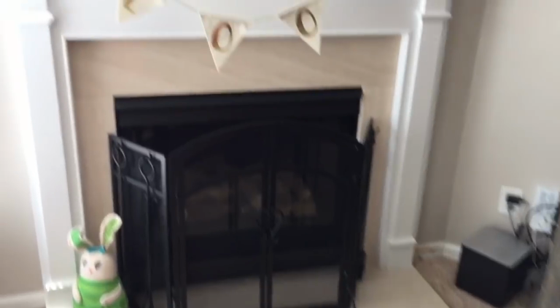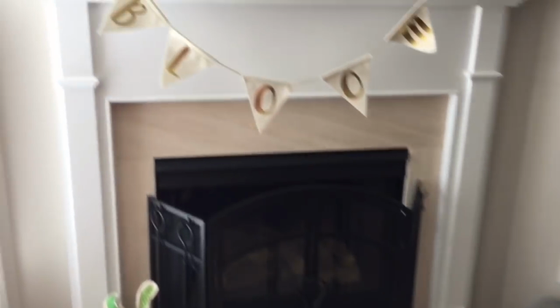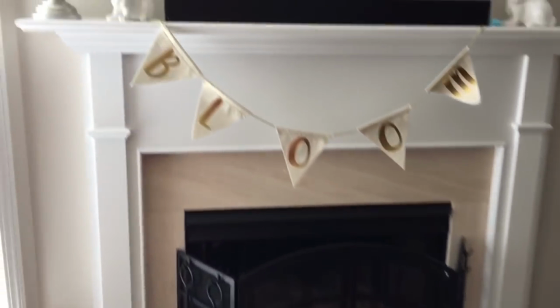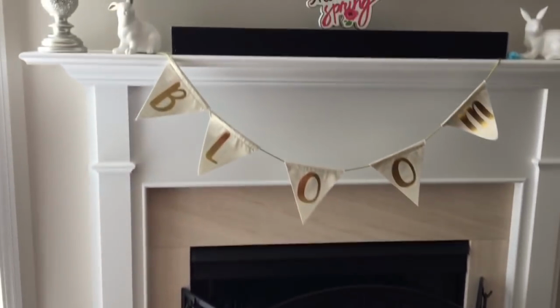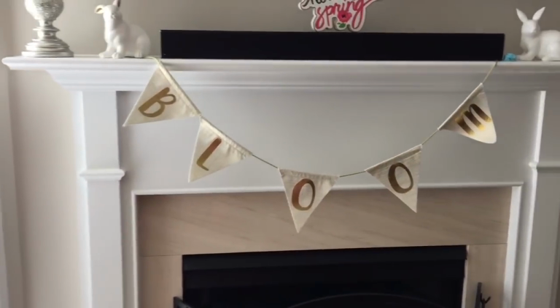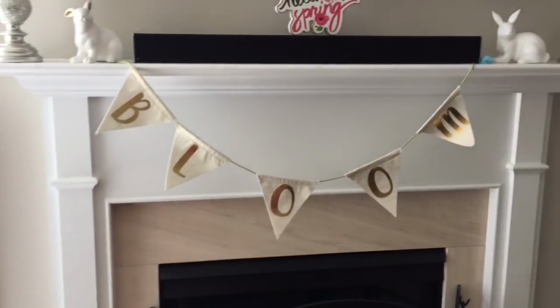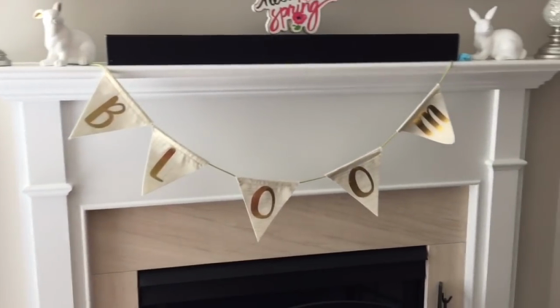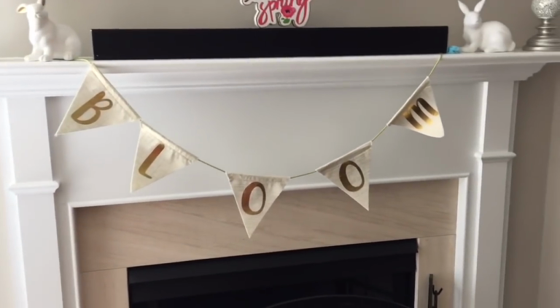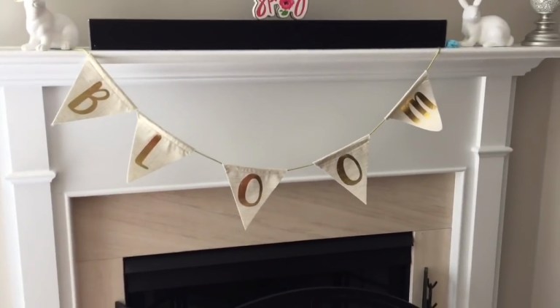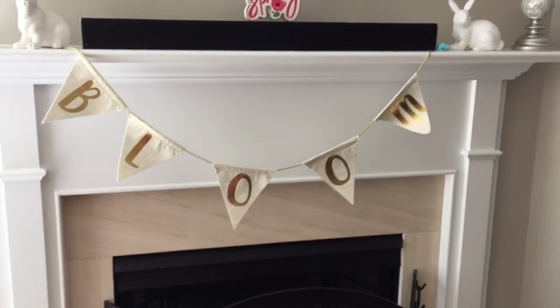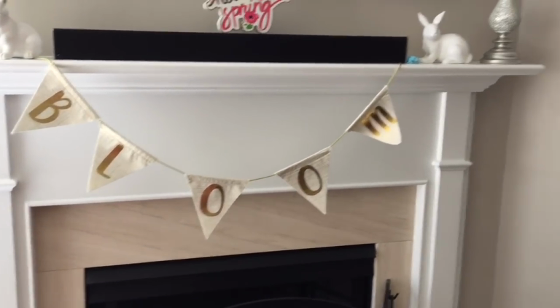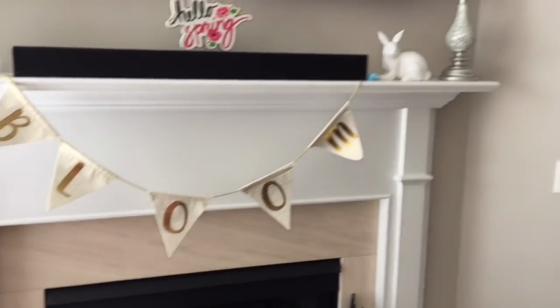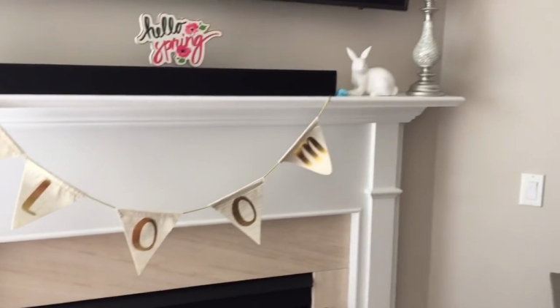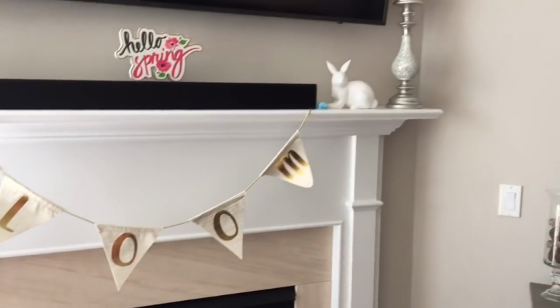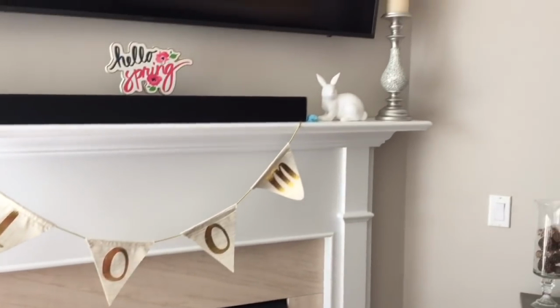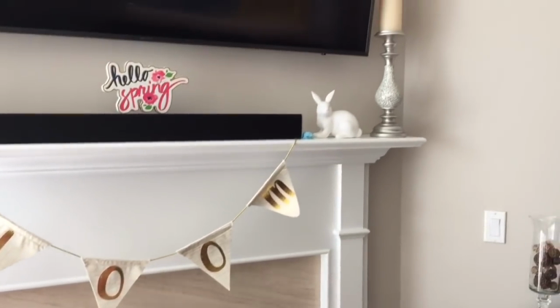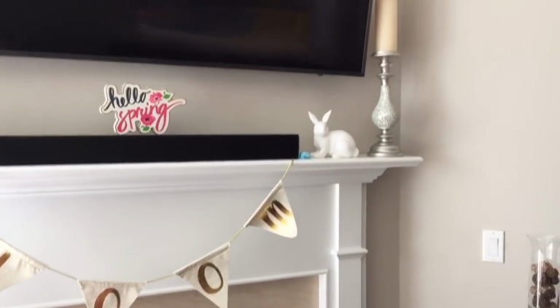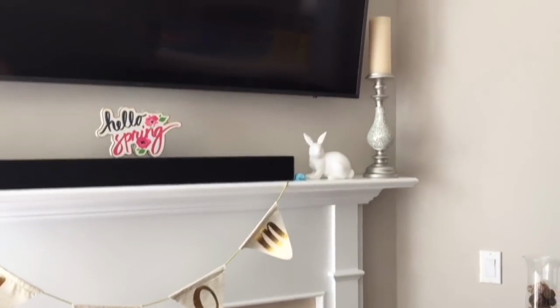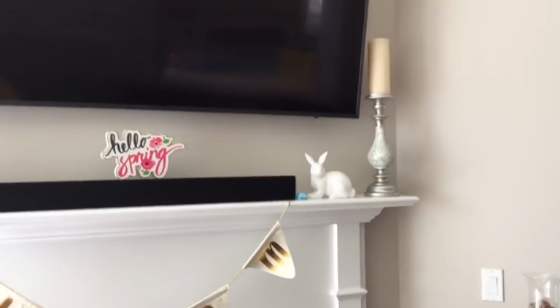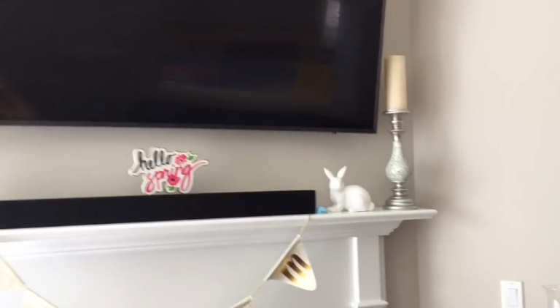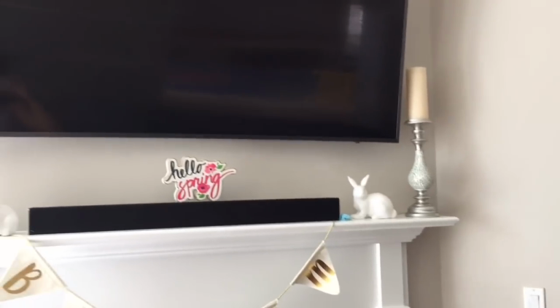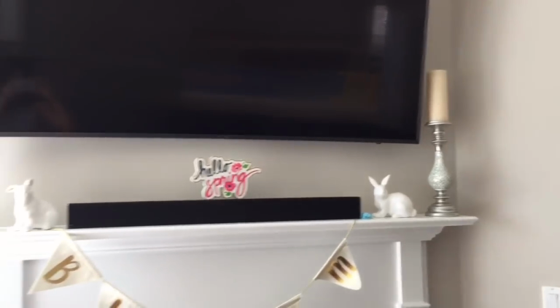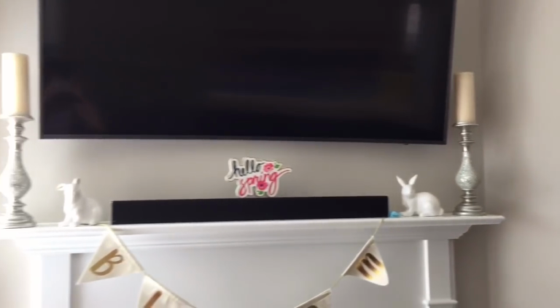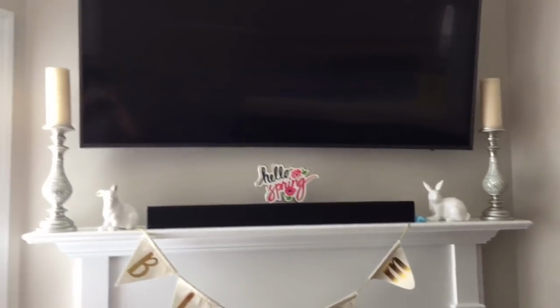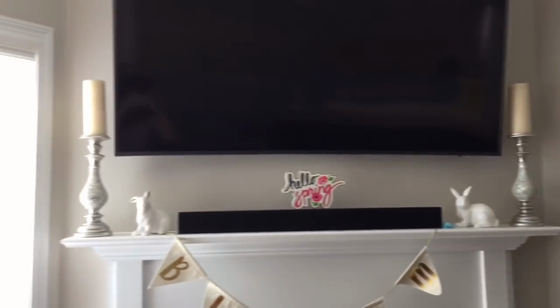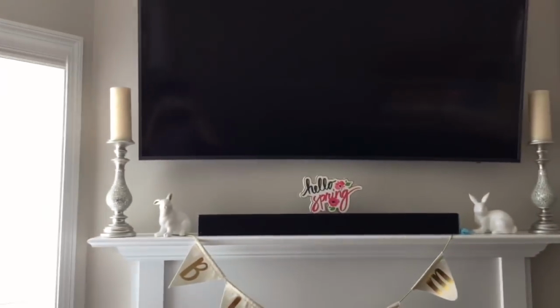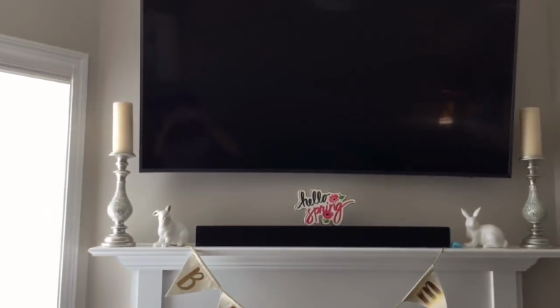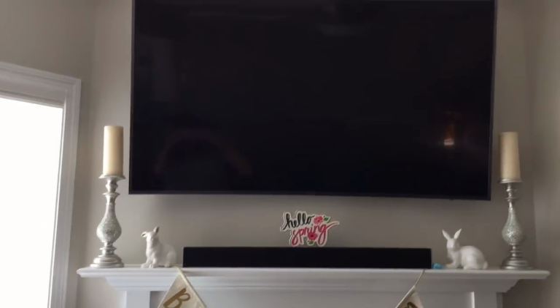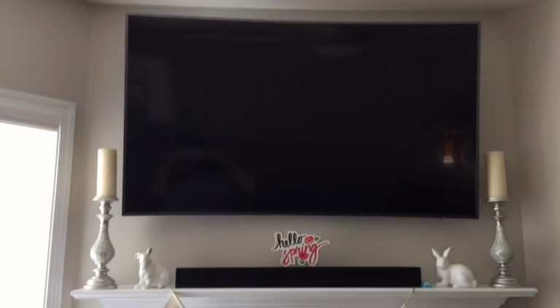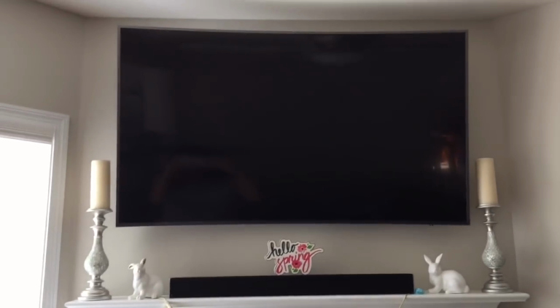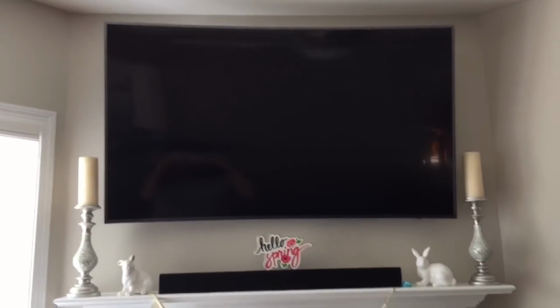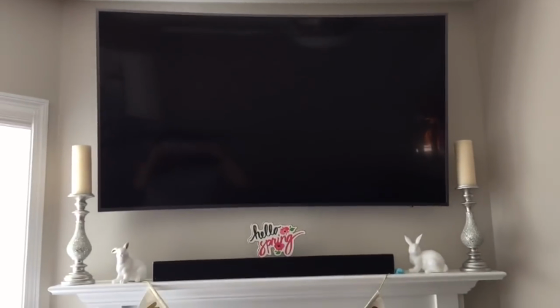And then our little fireplace mantel — I have a bloom sign with 'hello spring' and then two little bunnies, all purchased from the Target Dollar Spot.